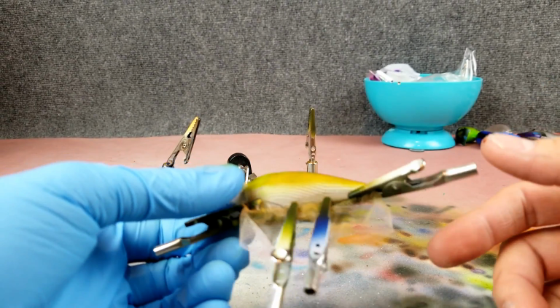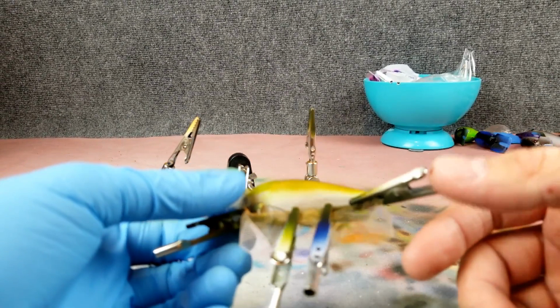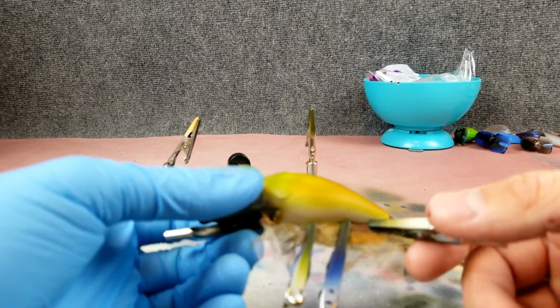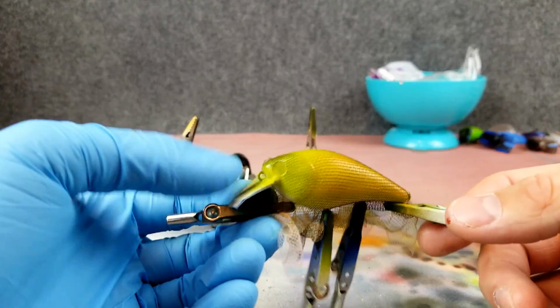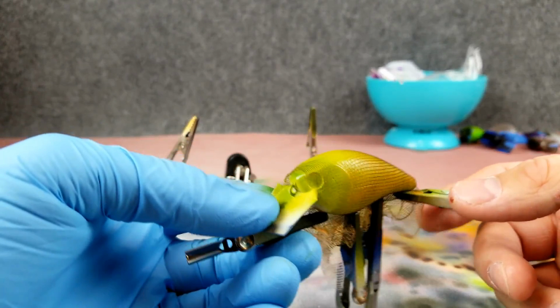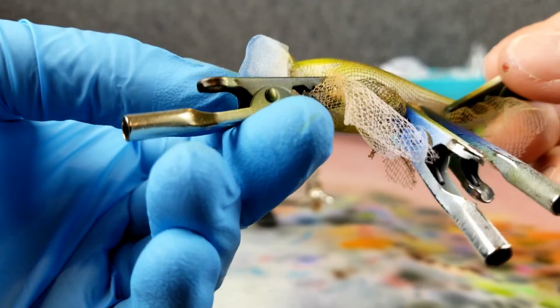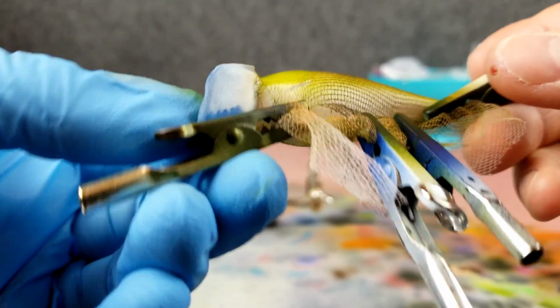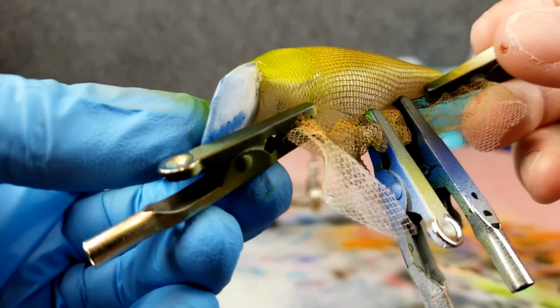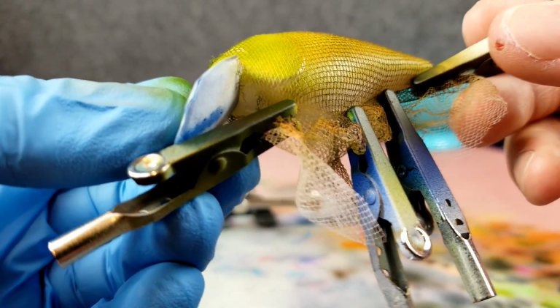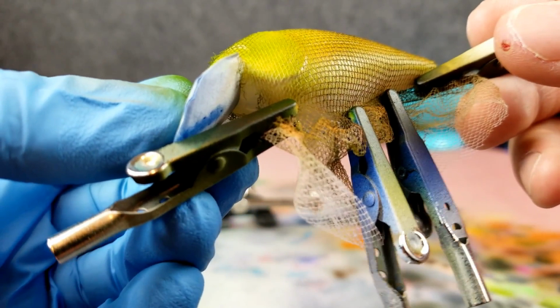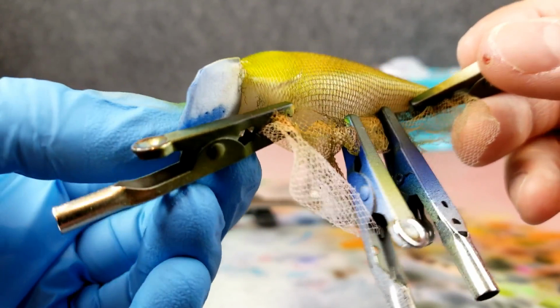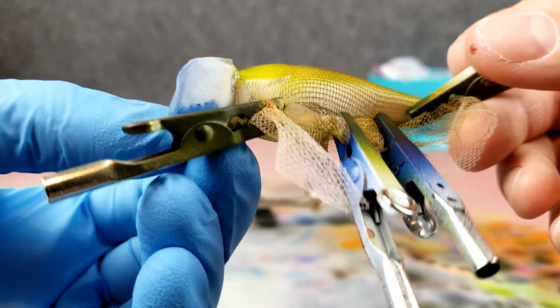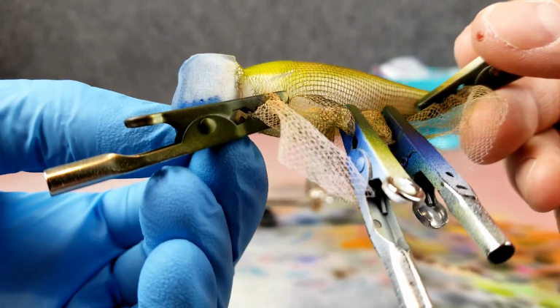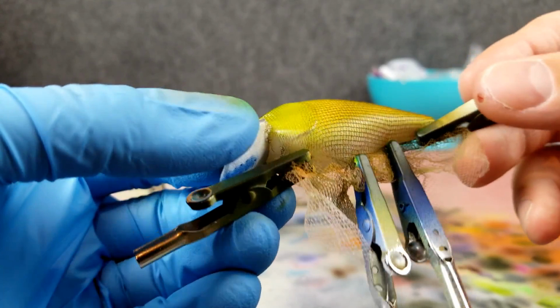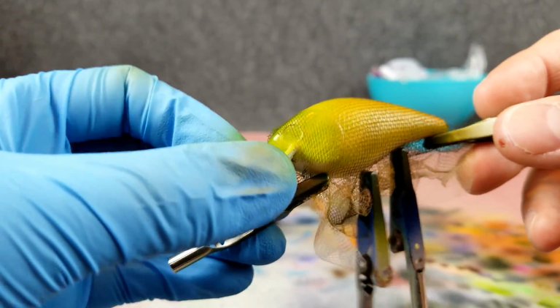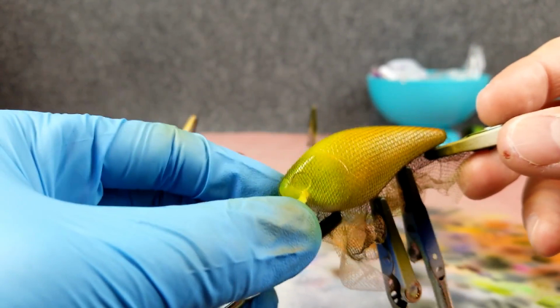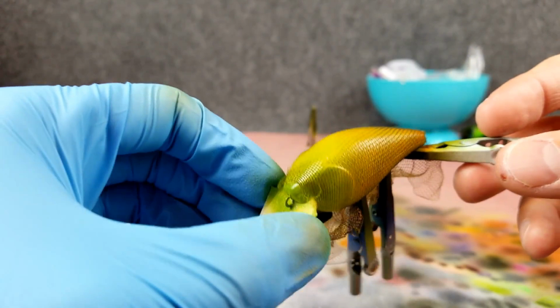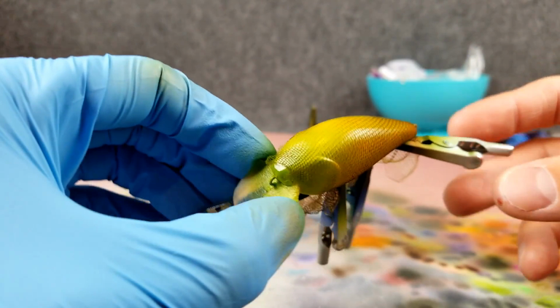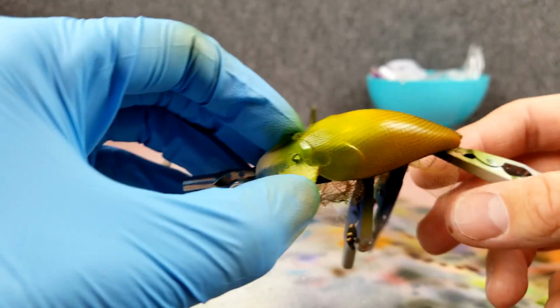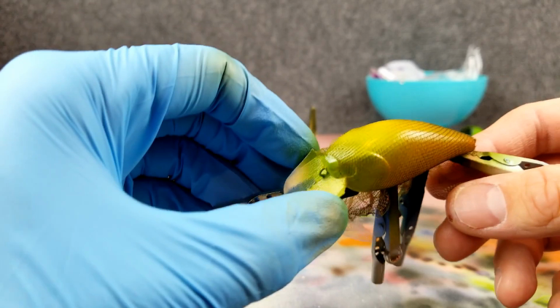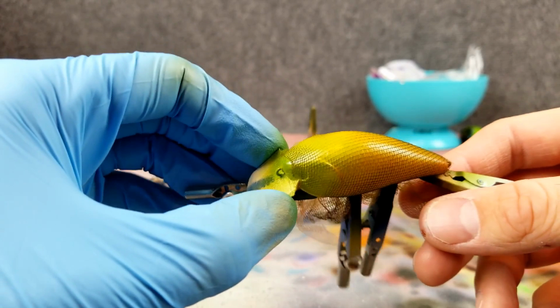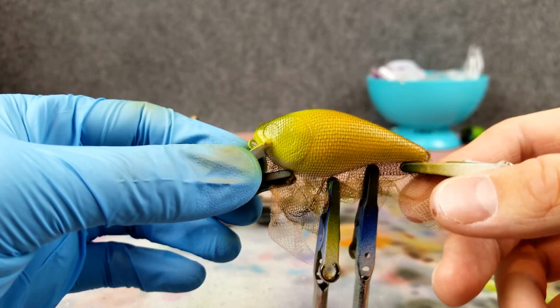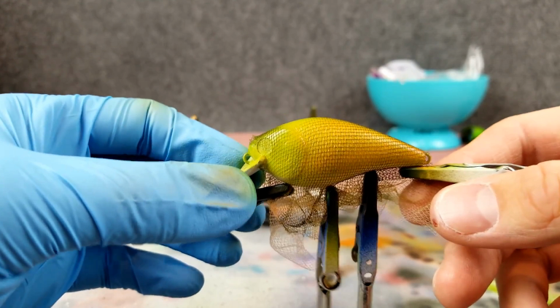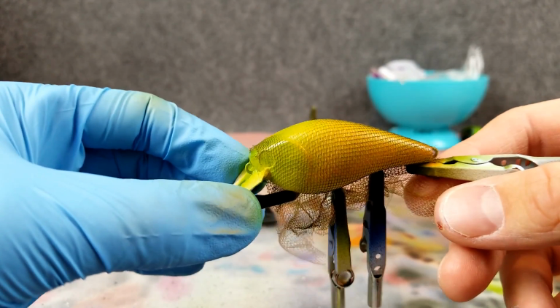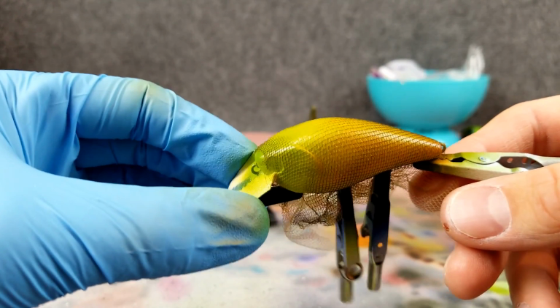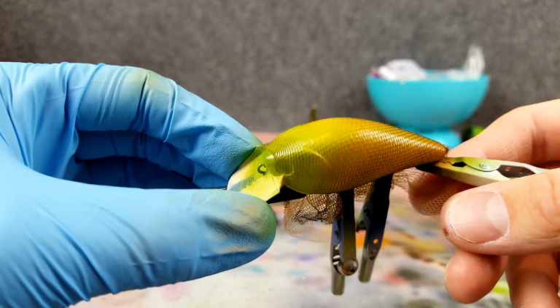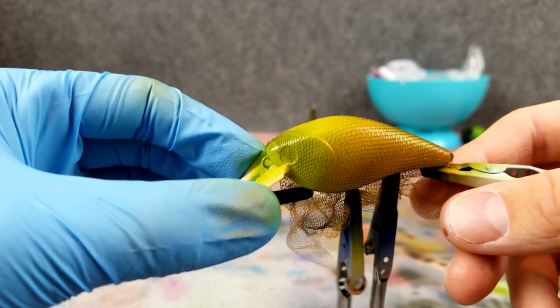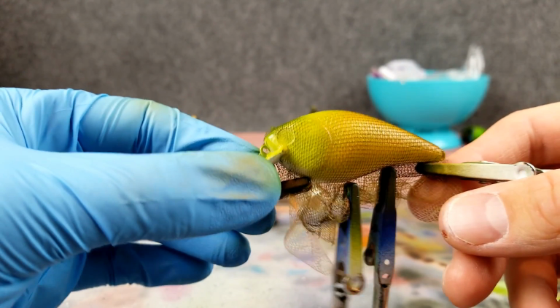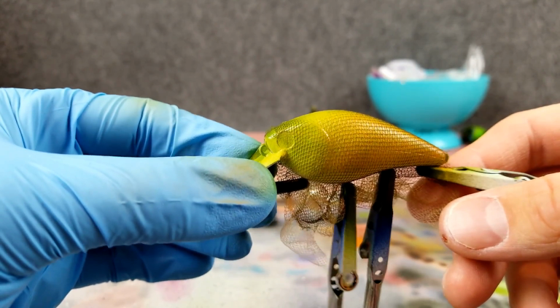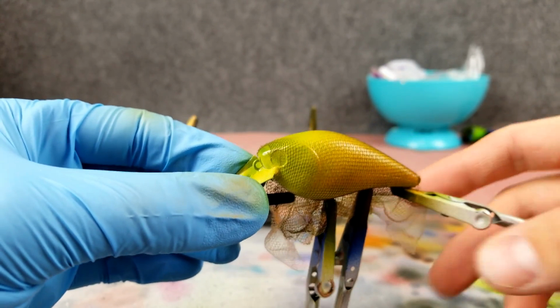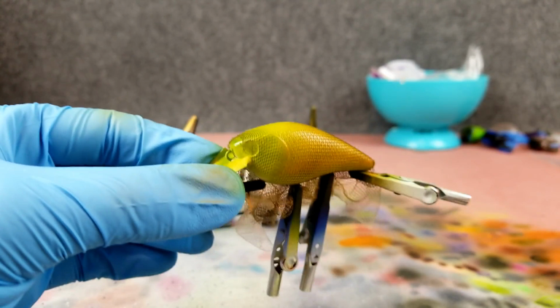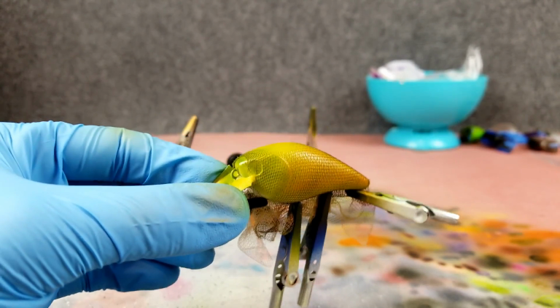I did already scratch up the bottom of that with these clips — I've got to figure something out for that. I'm going to leave the netting on and go over it with a little bit darker color. I'm going to go with some detail sepia — kind of an orange-ish brownish color.